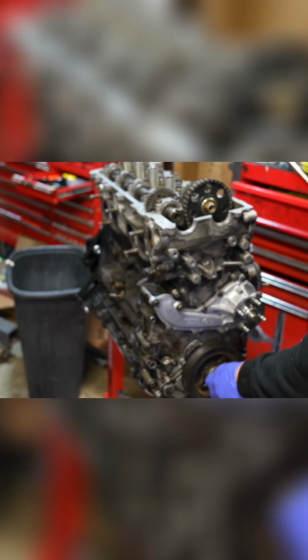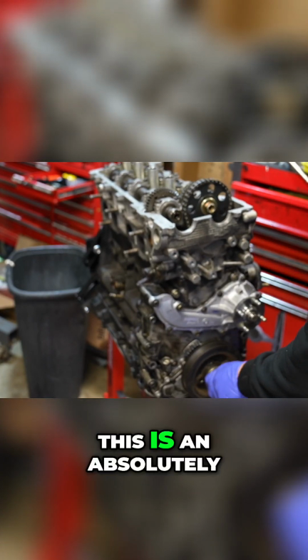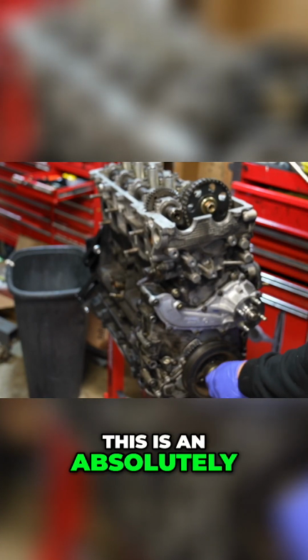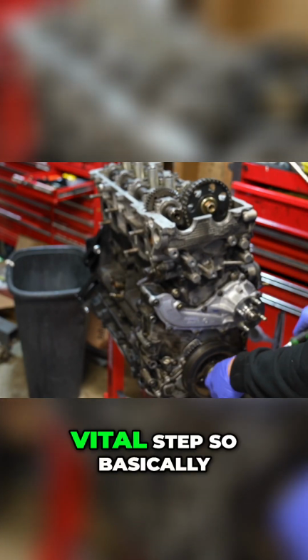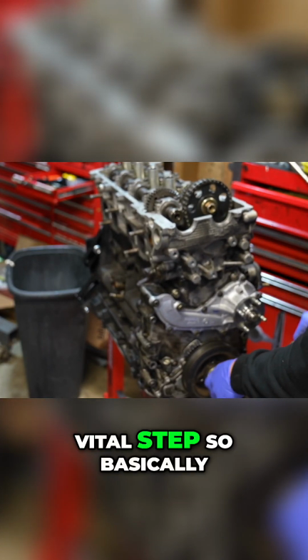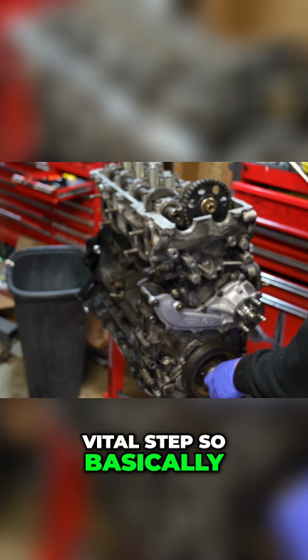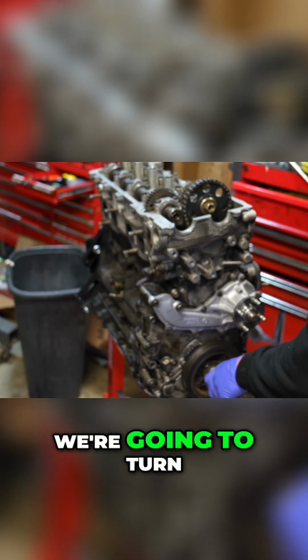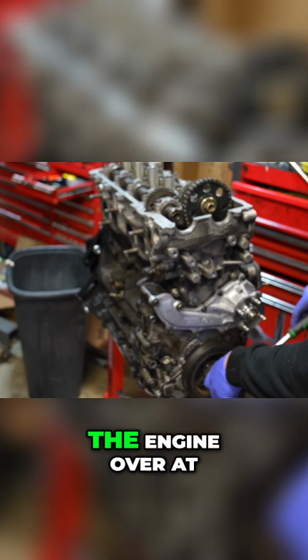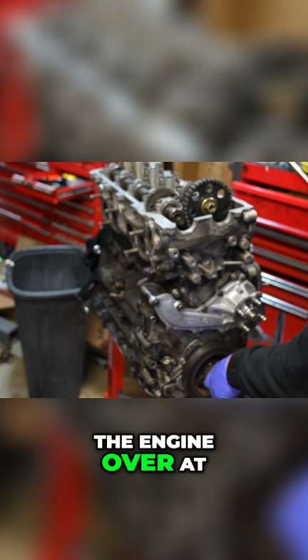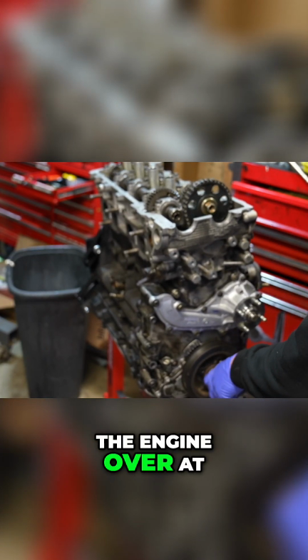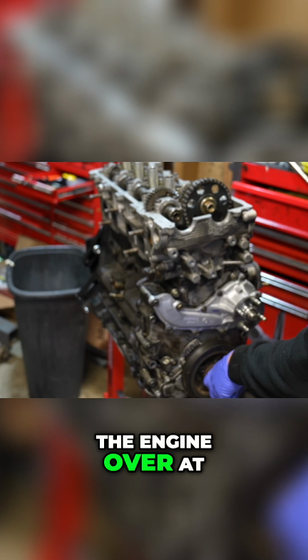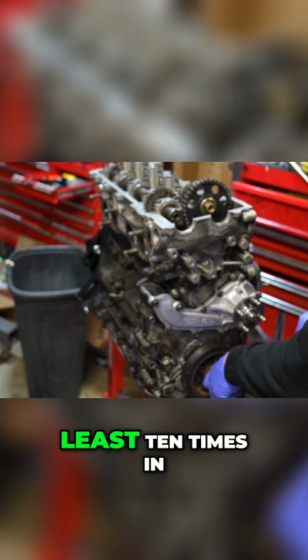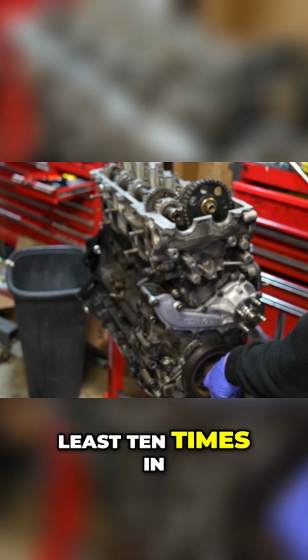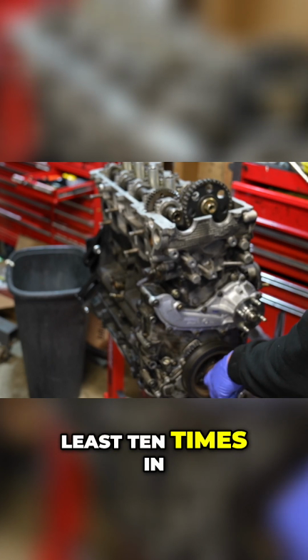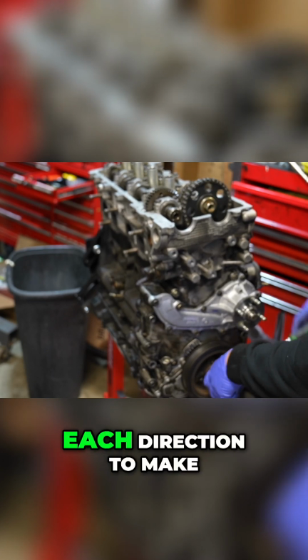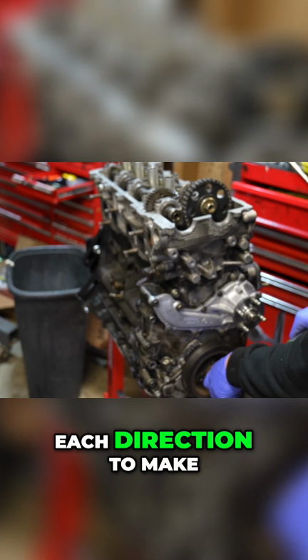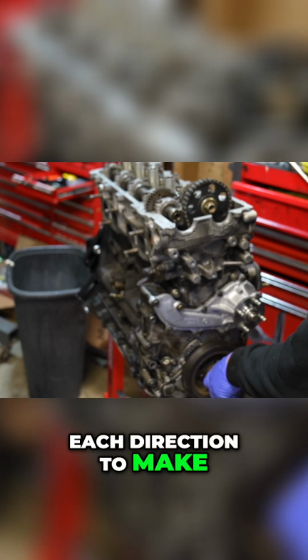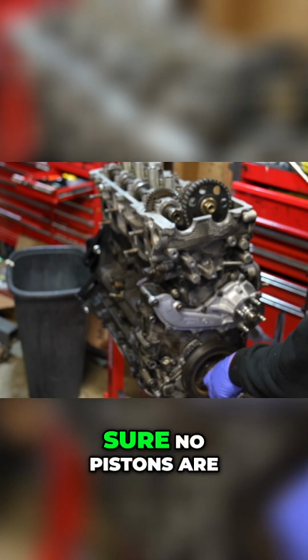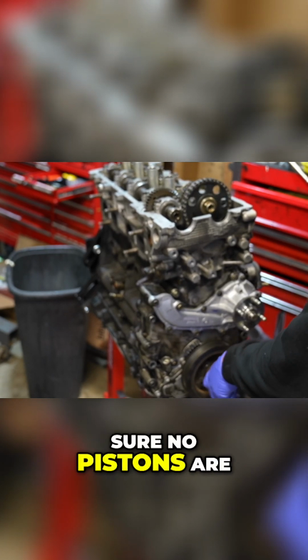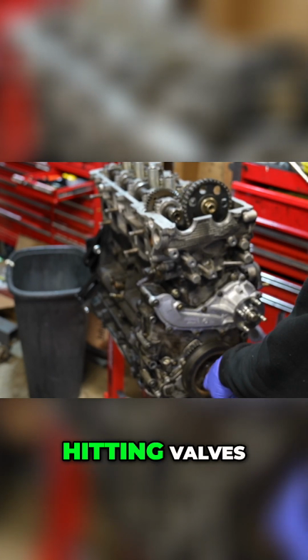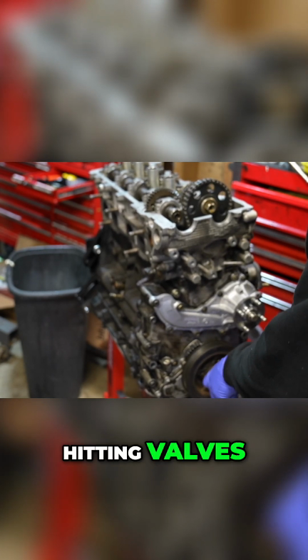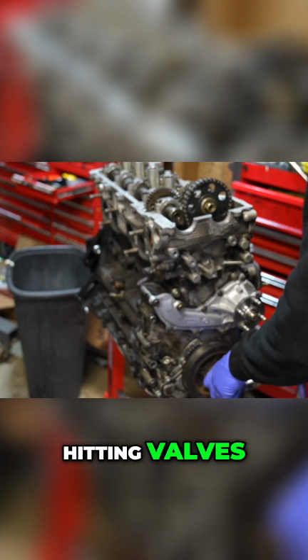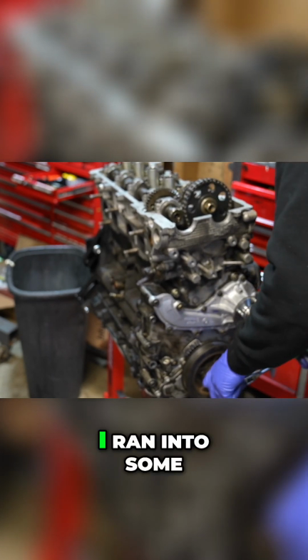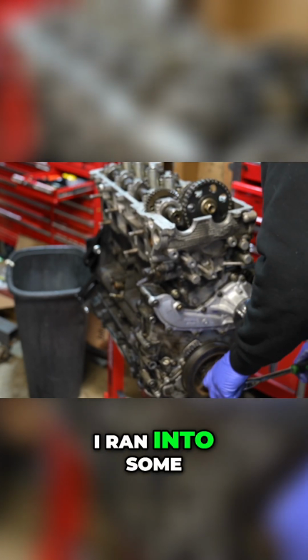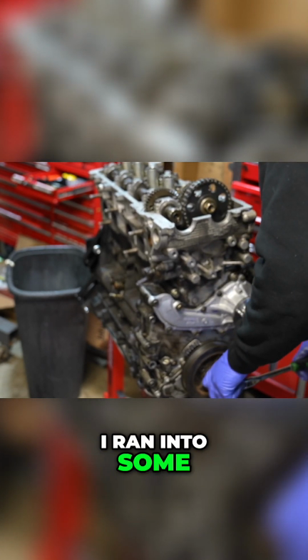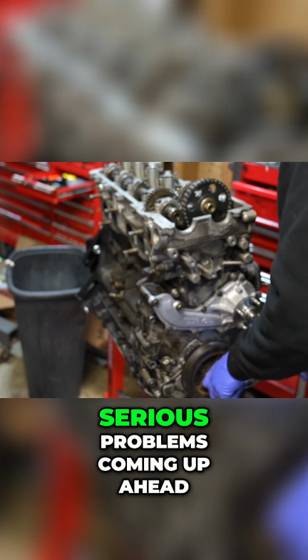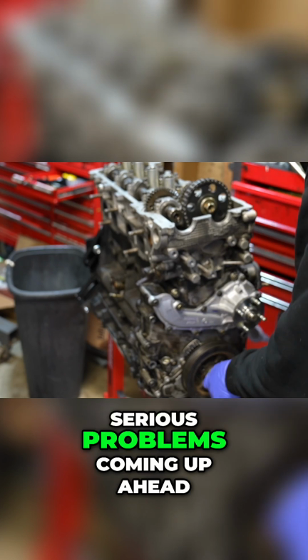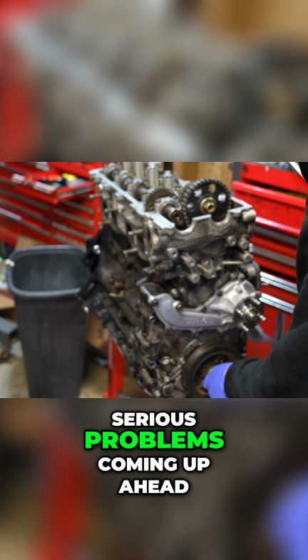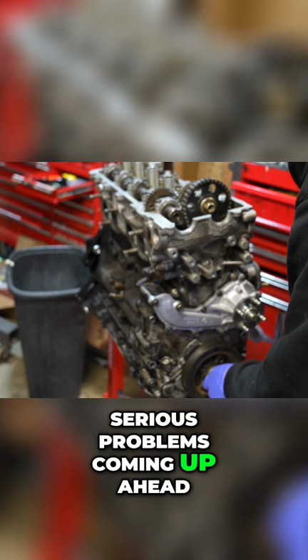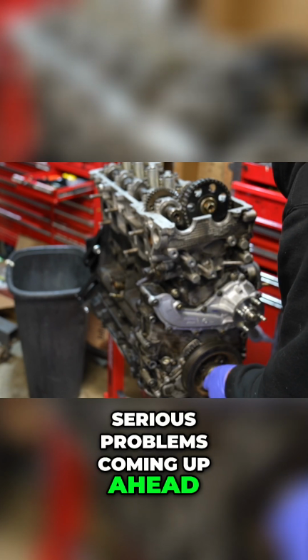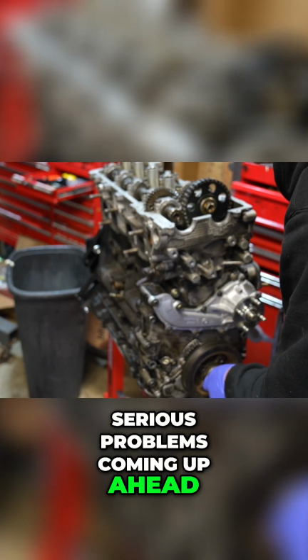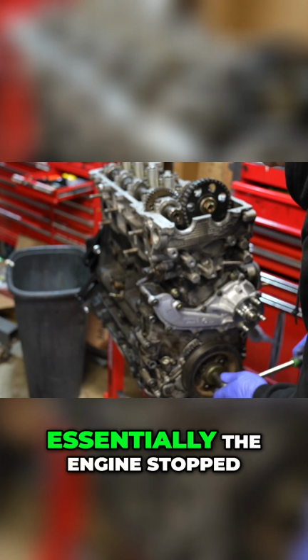This is an absolutely vital step — we're going to turn the engine over at least 10 times in each direction to make sure no pistons are hitting valves. I ran into some serious problems coming up ahead.